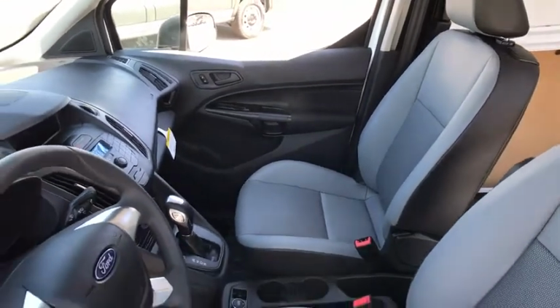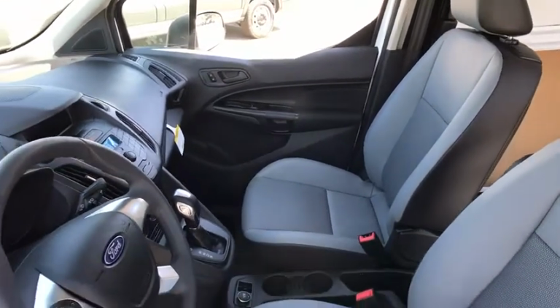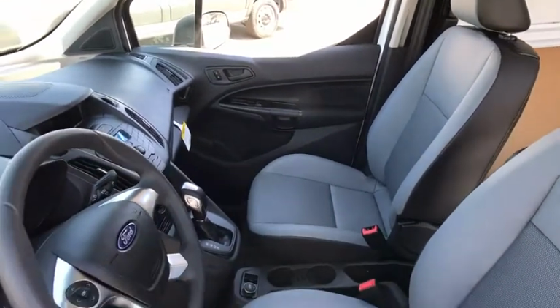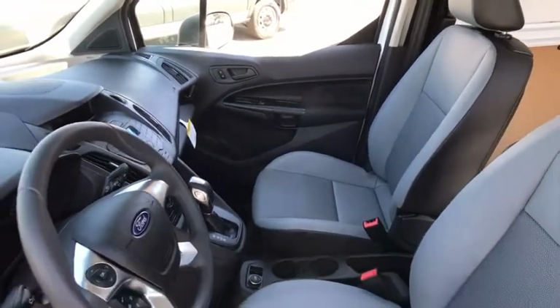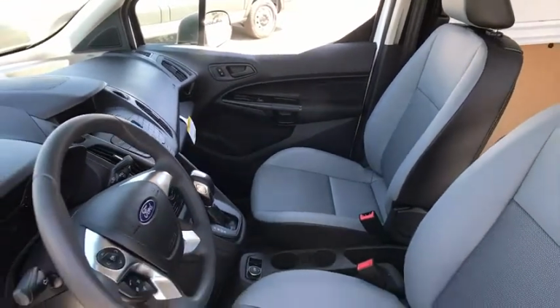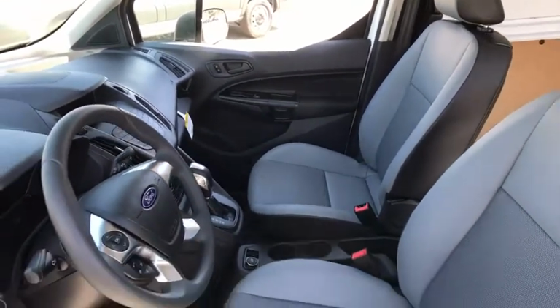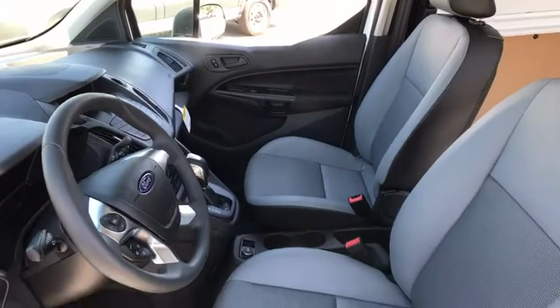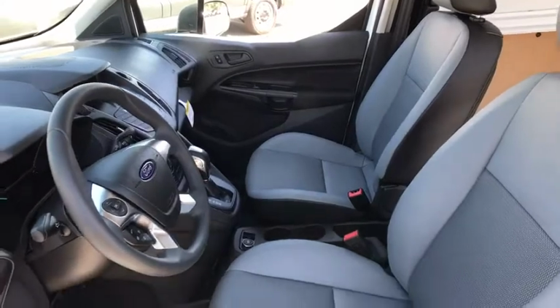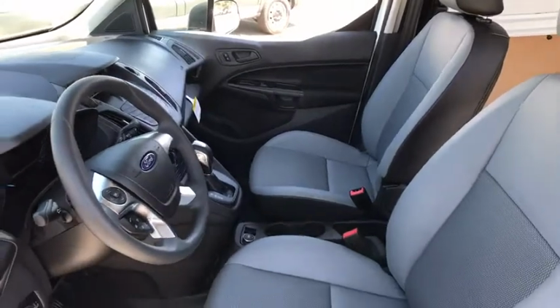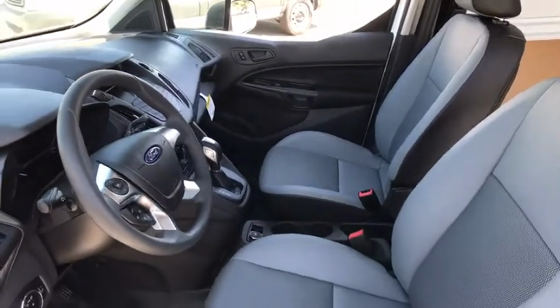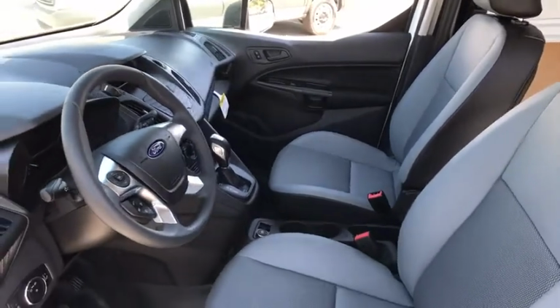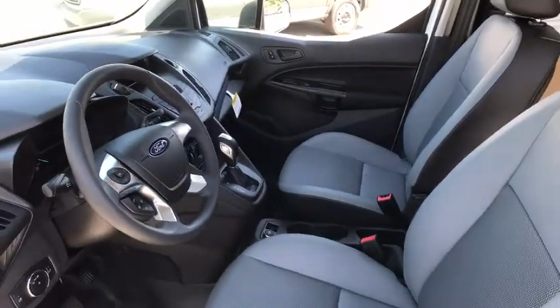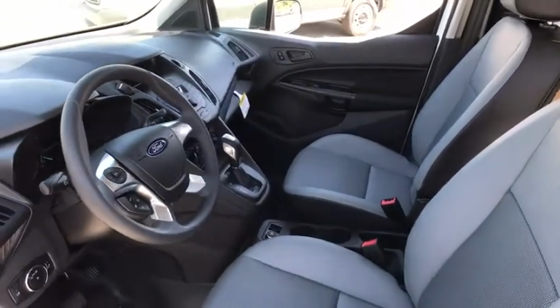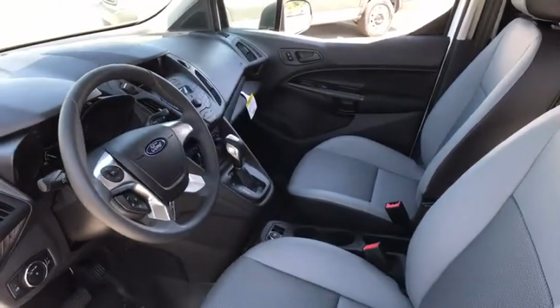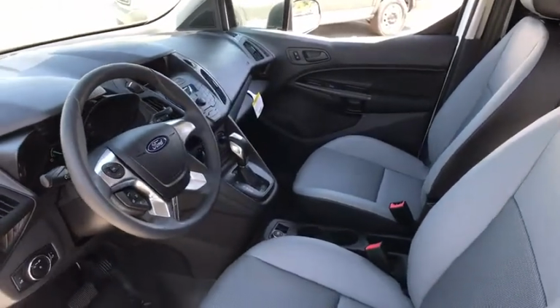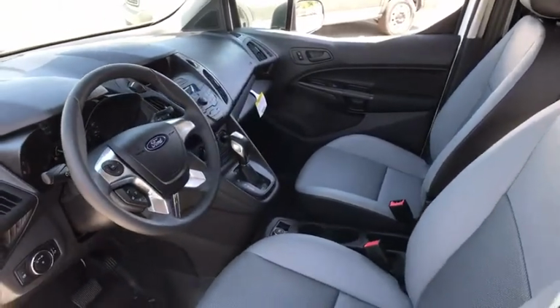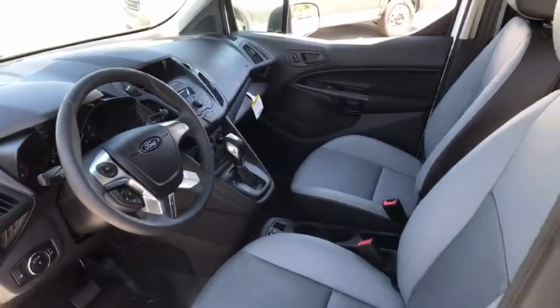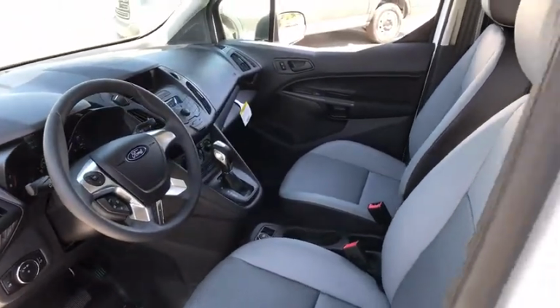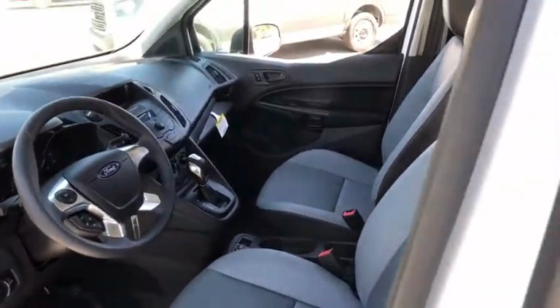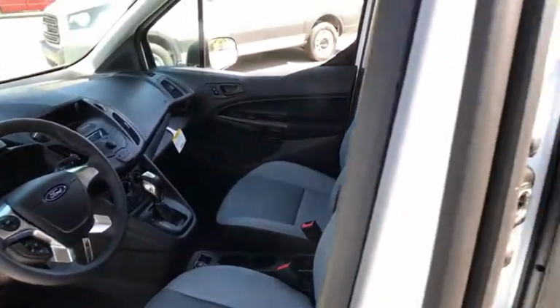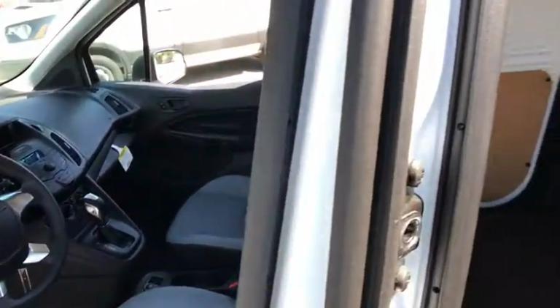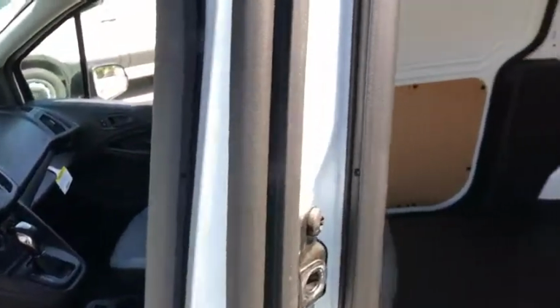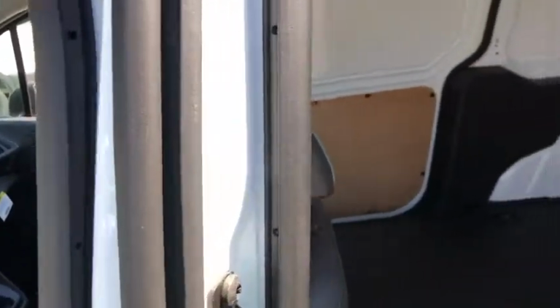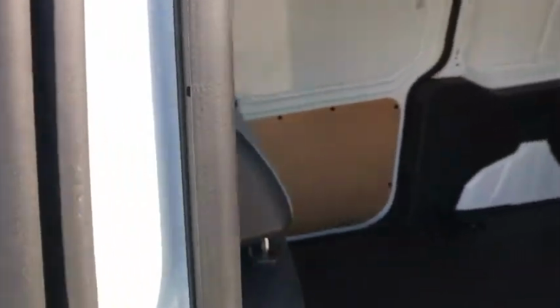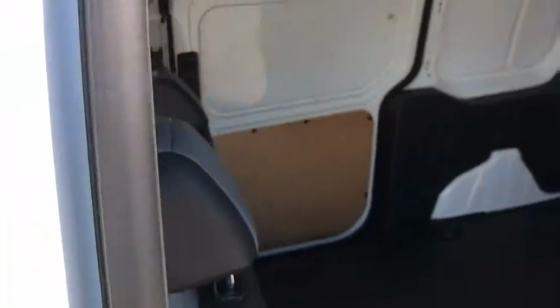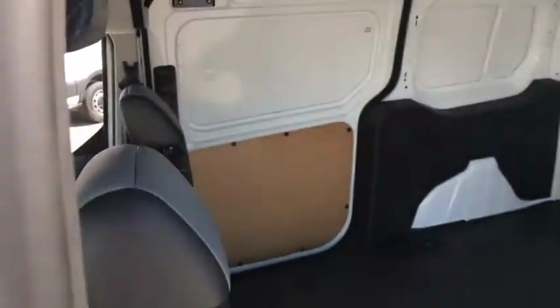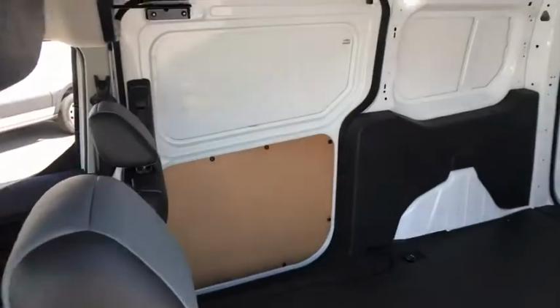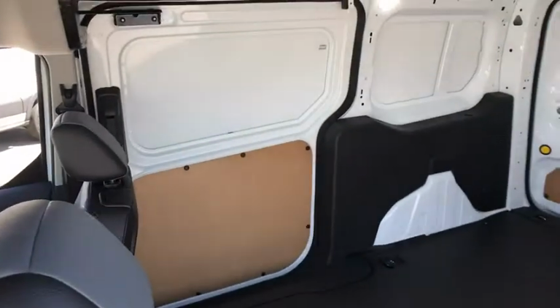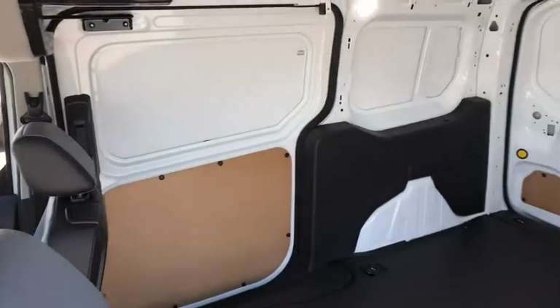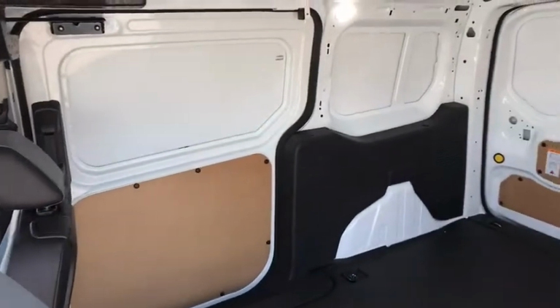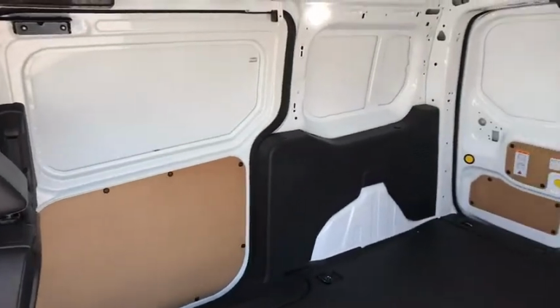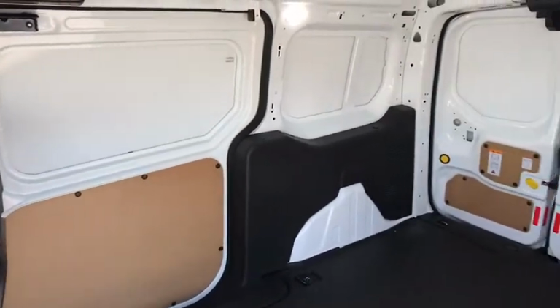Remote keyless entry, tachometer, tilt steering wheel, front bucket seats, front wheel independent suspension, four-piece floor mat set, low tire pressure warning.